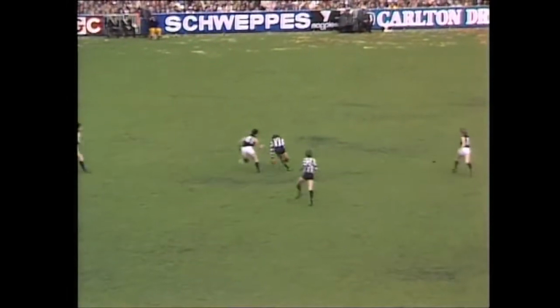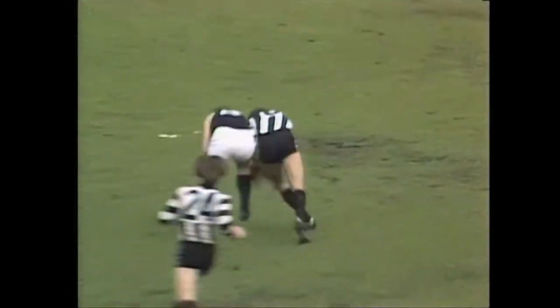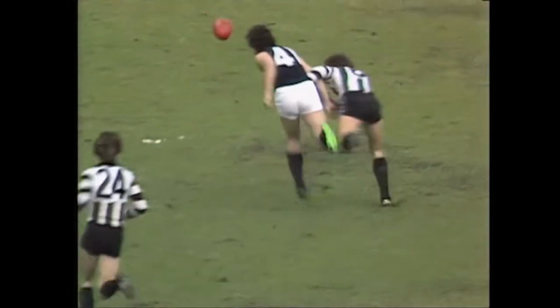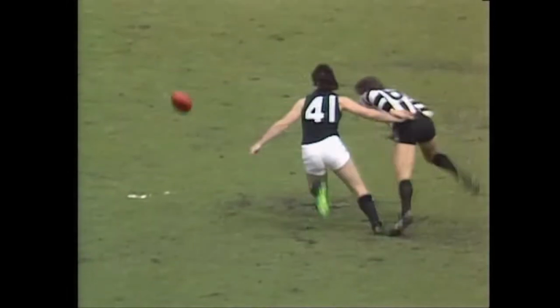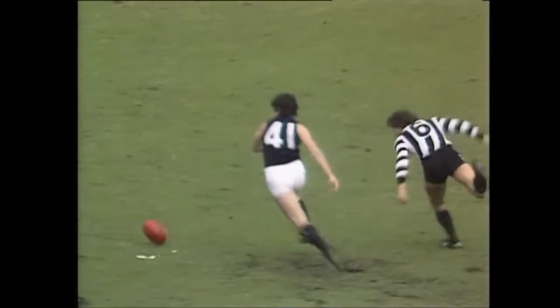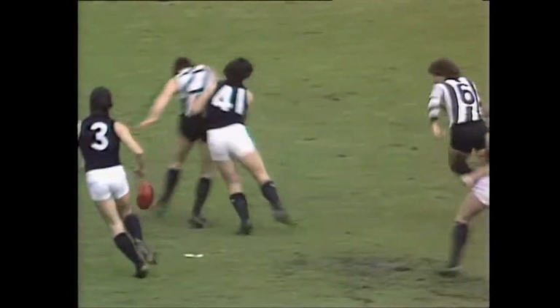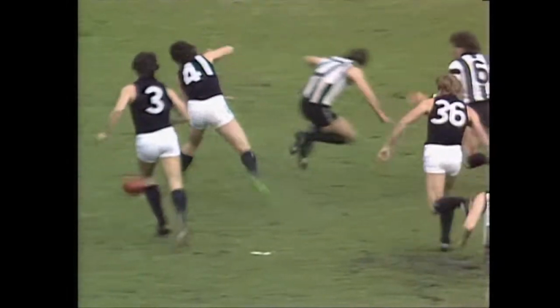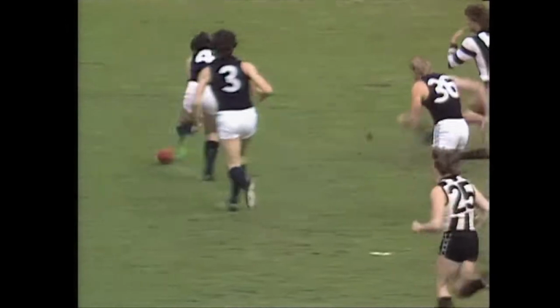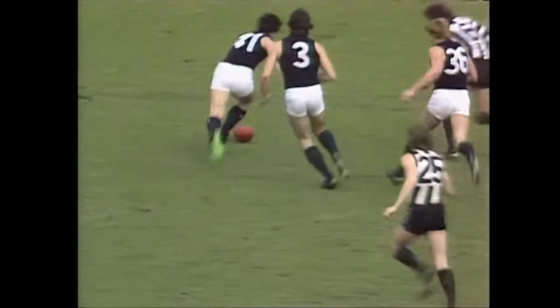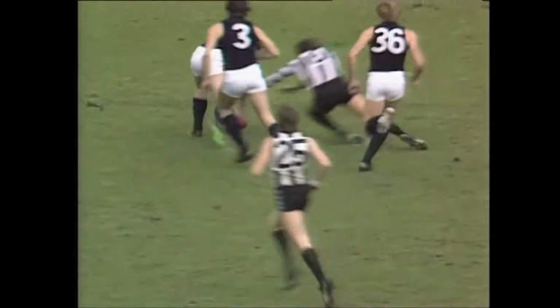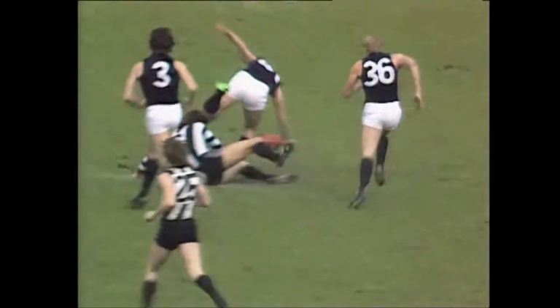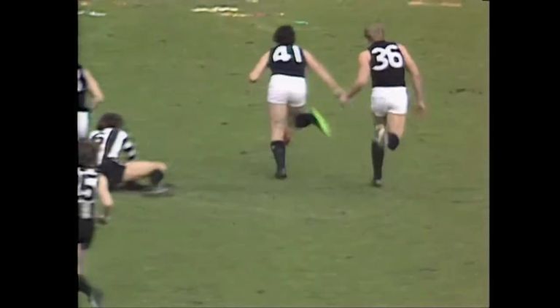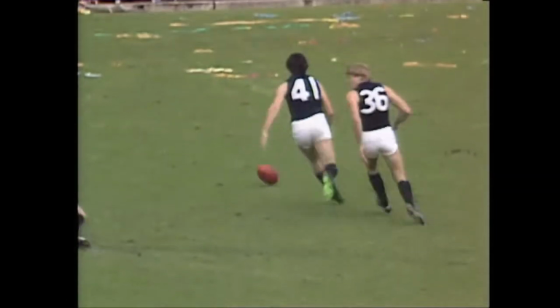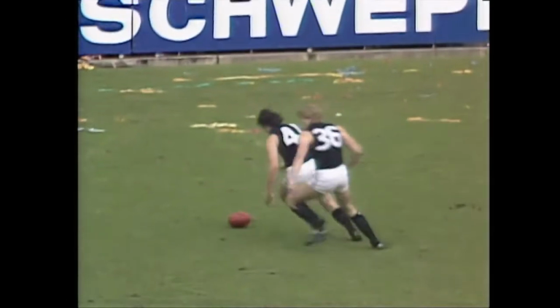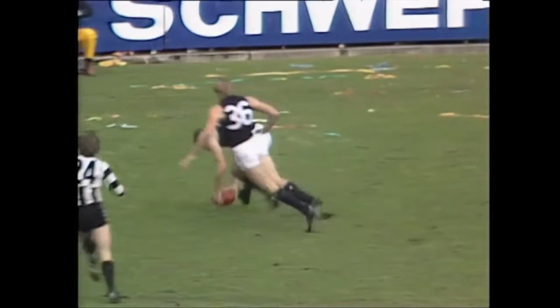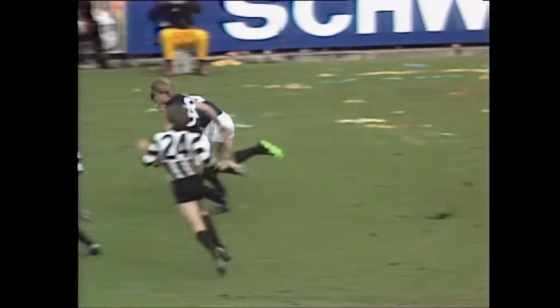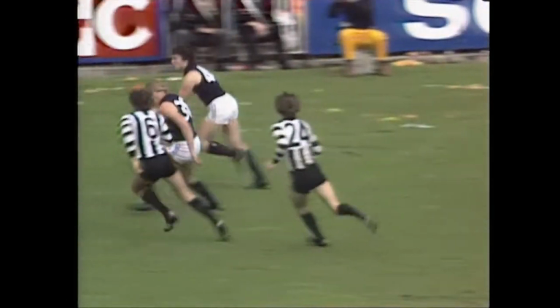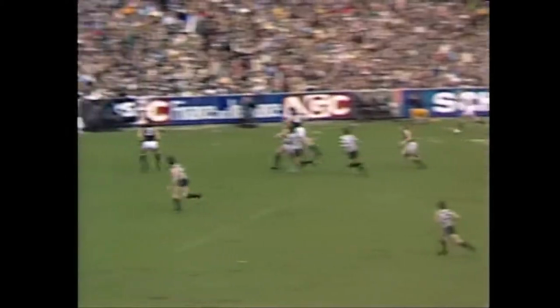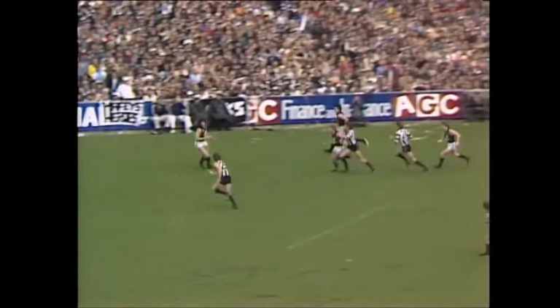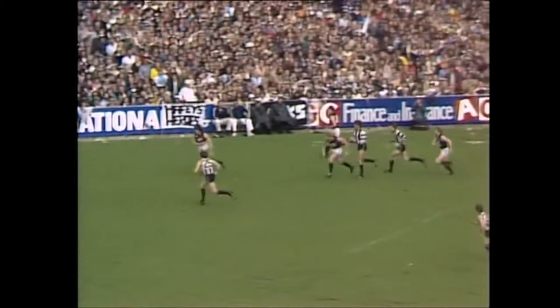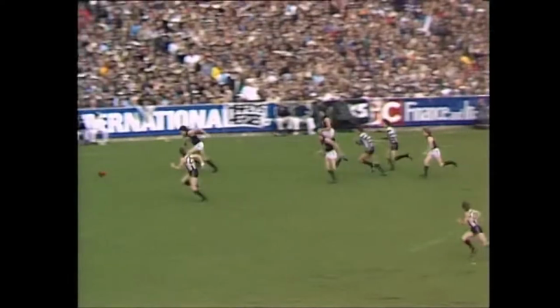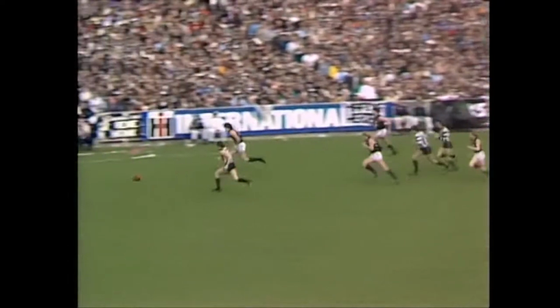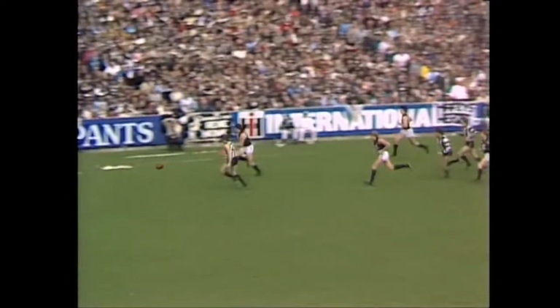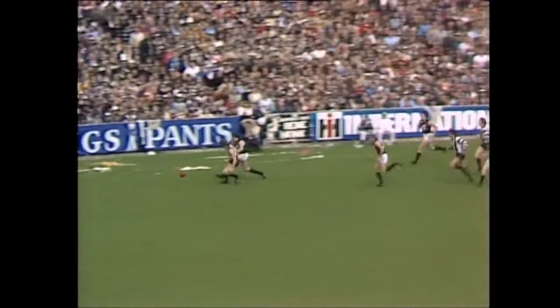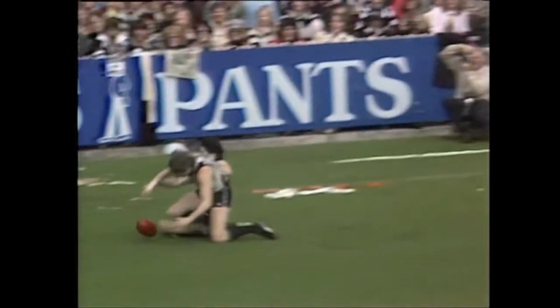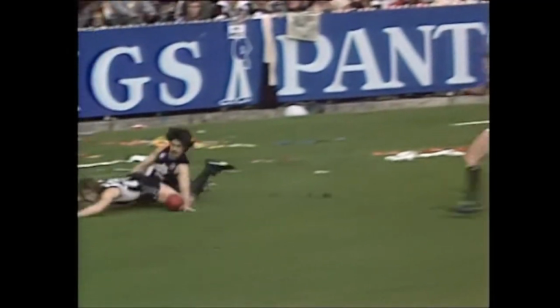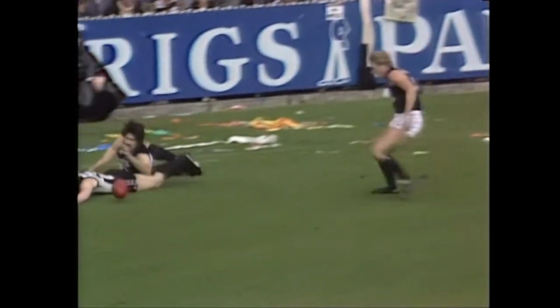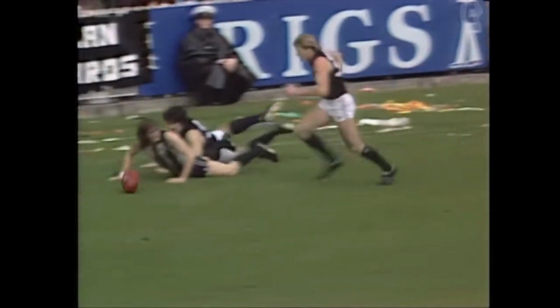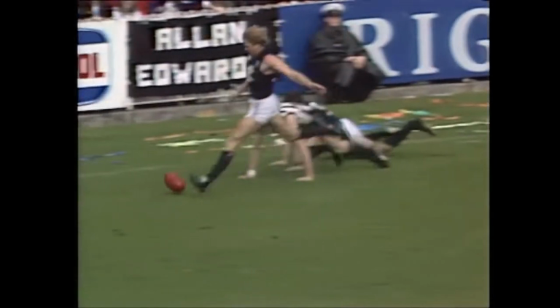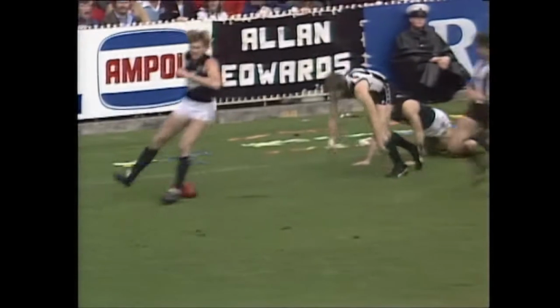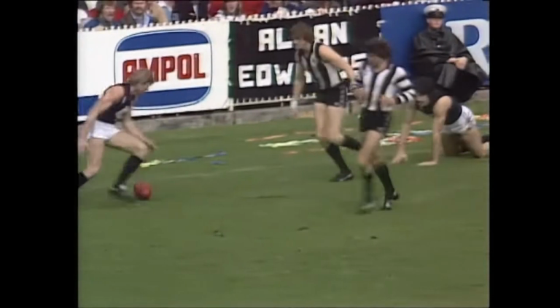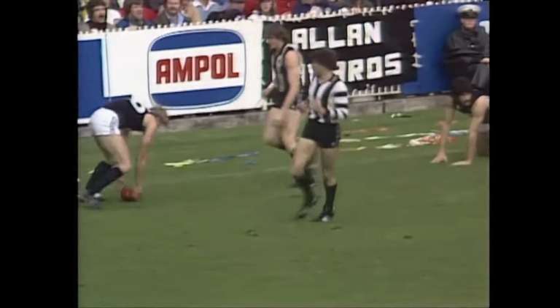Half-forward line. McCormack's in front of Brown on this occasion. Worthington went over there pretty solidly, but the umpire called play on. Picked up by Brown. He shoots the hand pass, but over the head of Fitzpatrick. This is going to be slippery this afternoon.